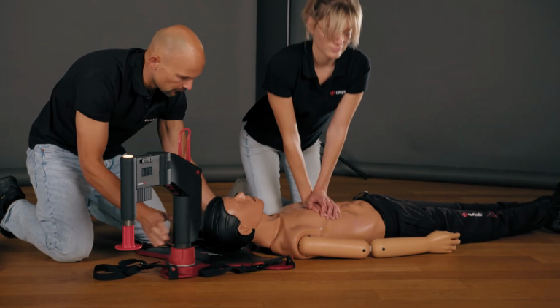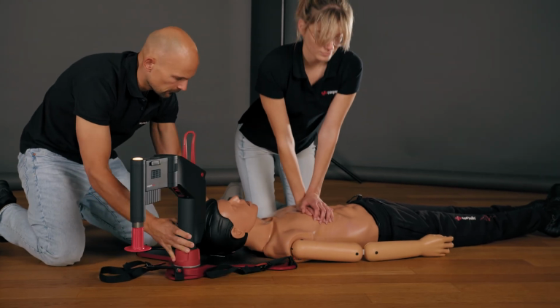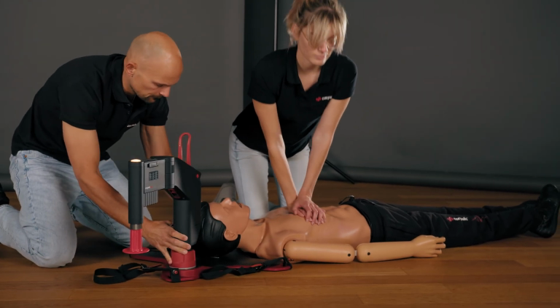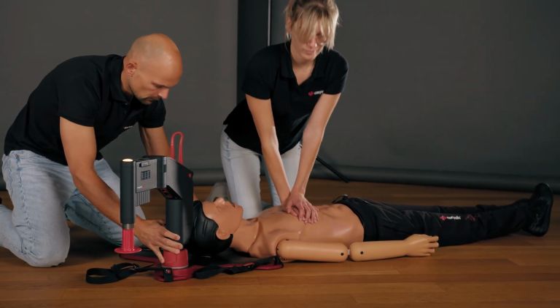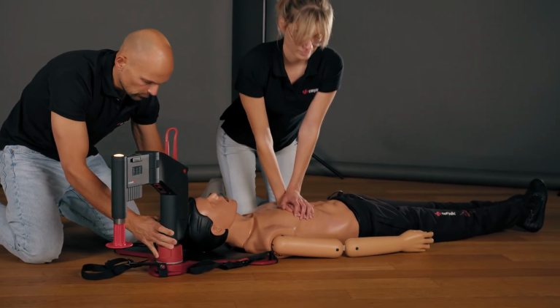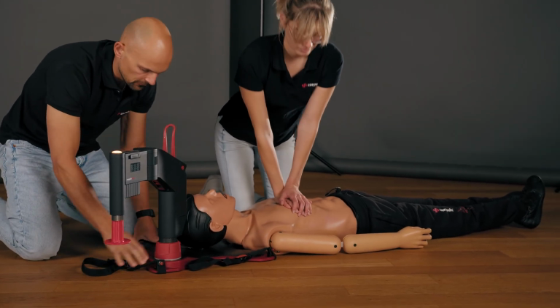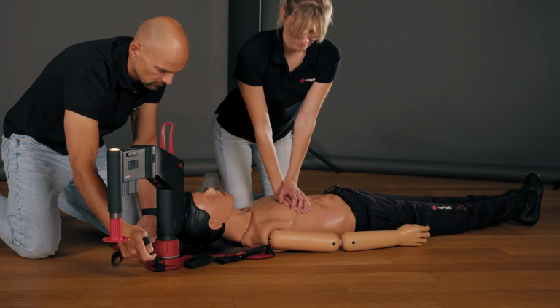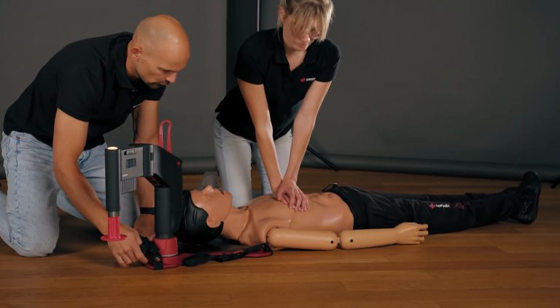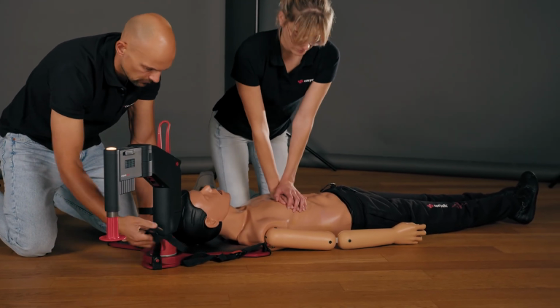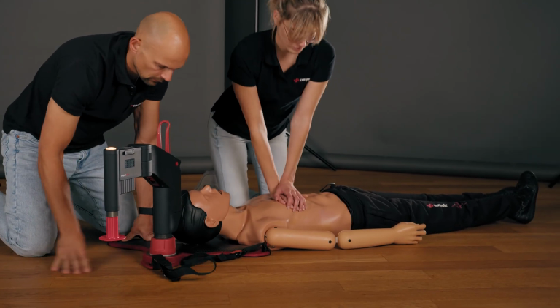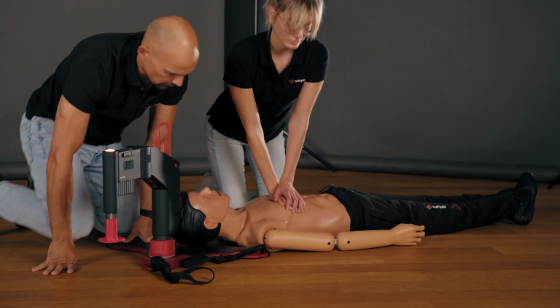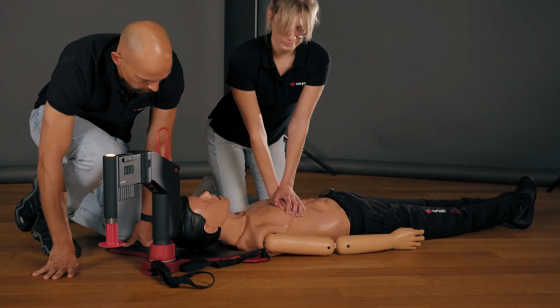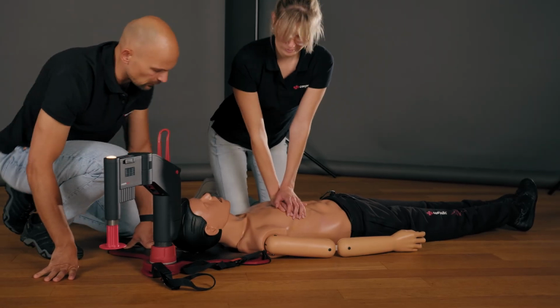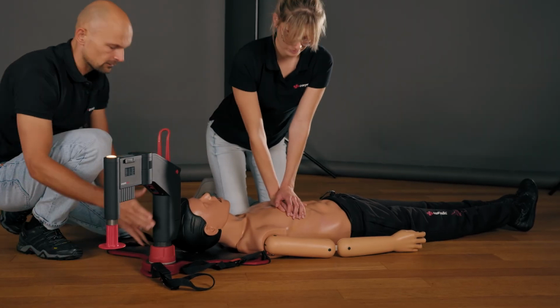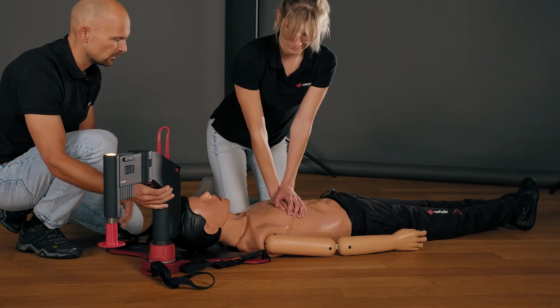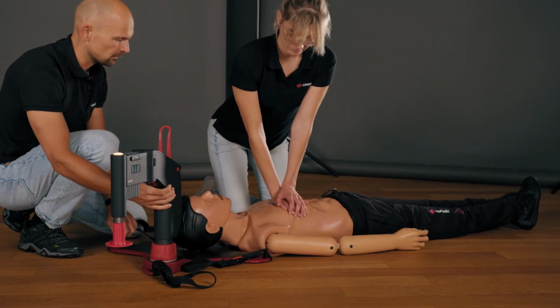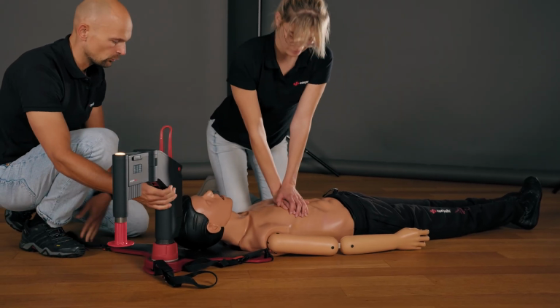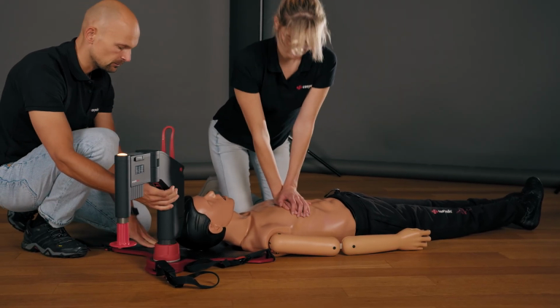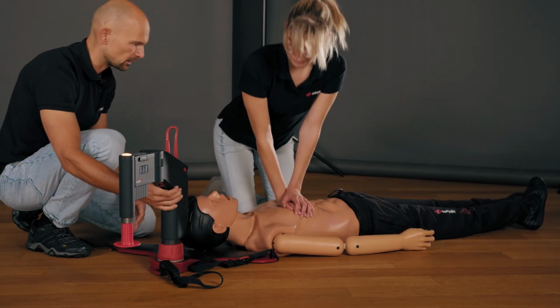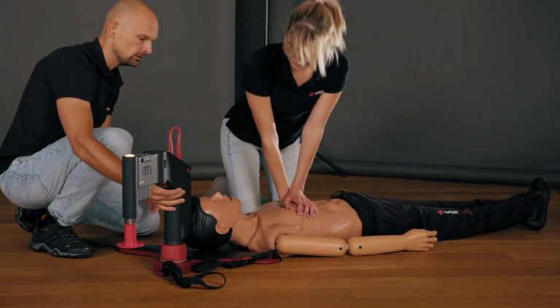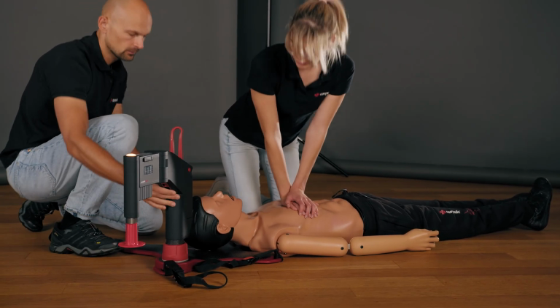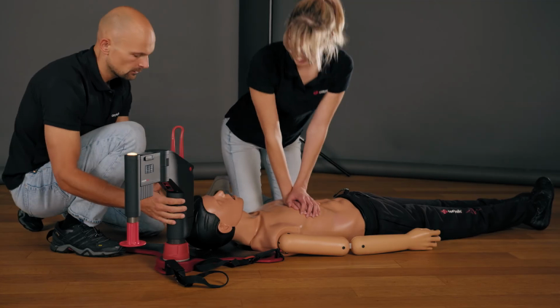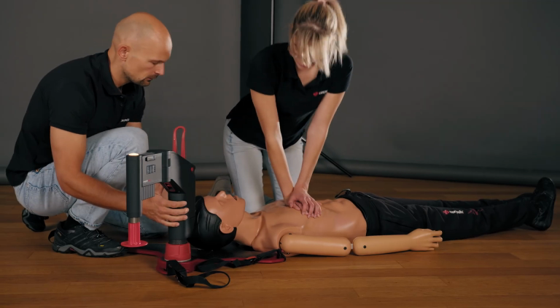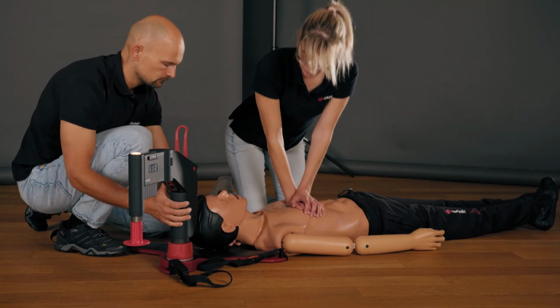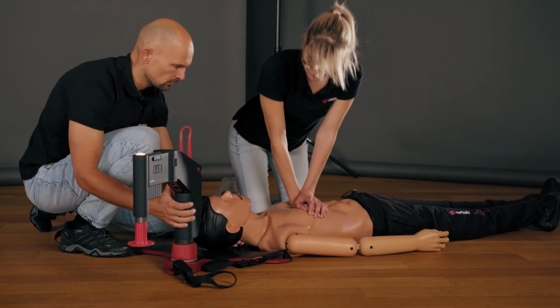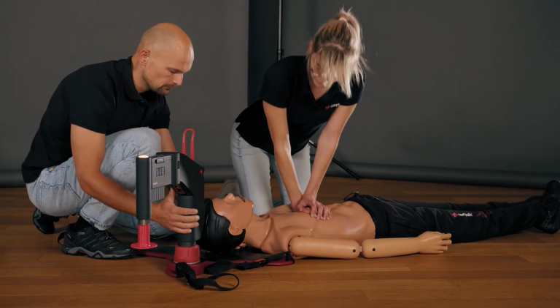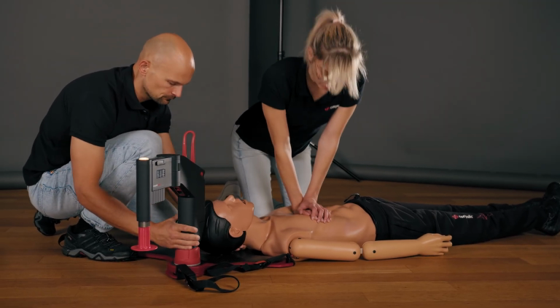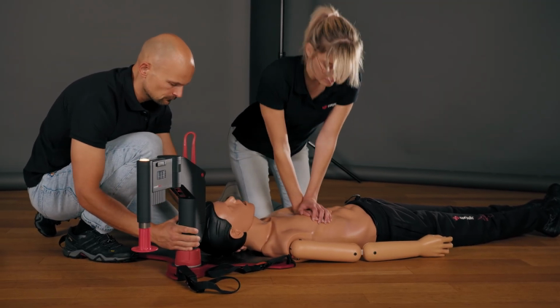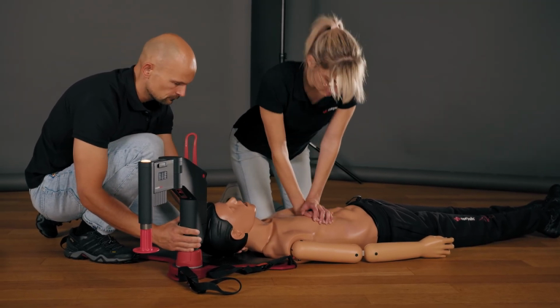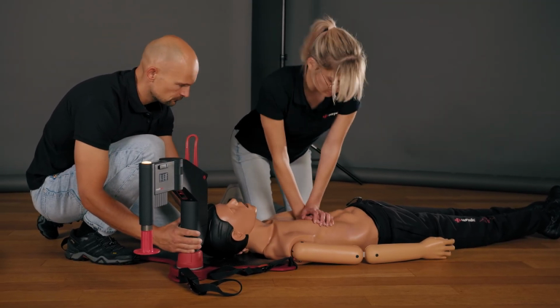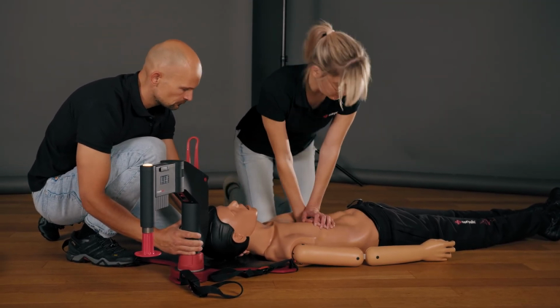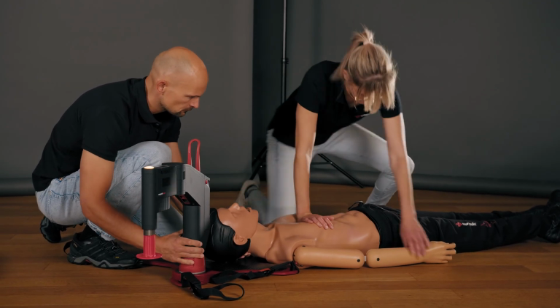Verena, when you are ready, I will ask you to stop the compressions. Then we will lift the patient and slide the board underneath them. Are you ready? Yes. Then on three — one, two, three.